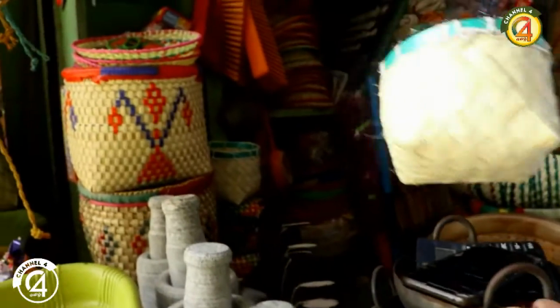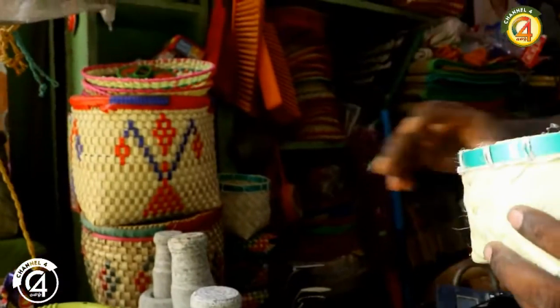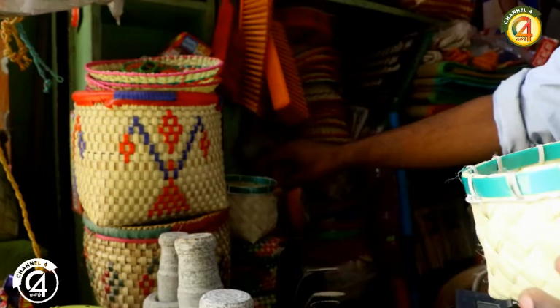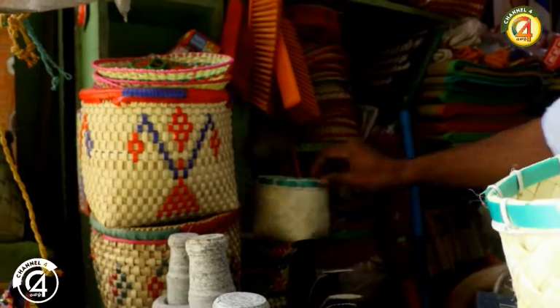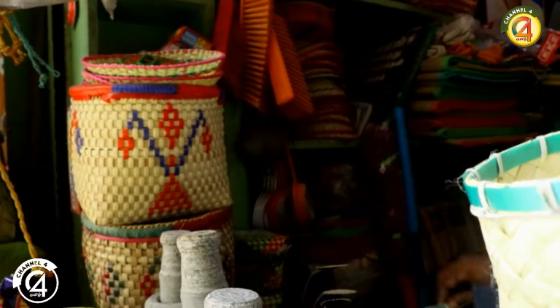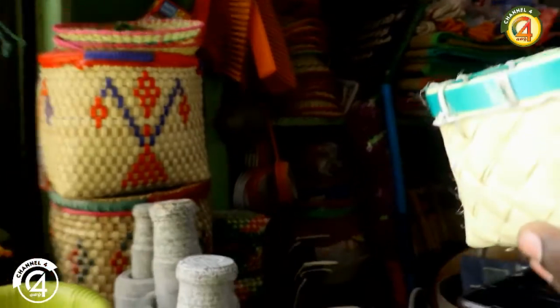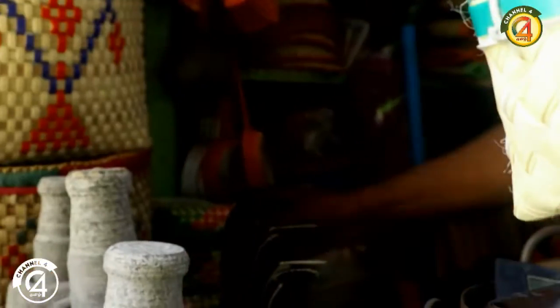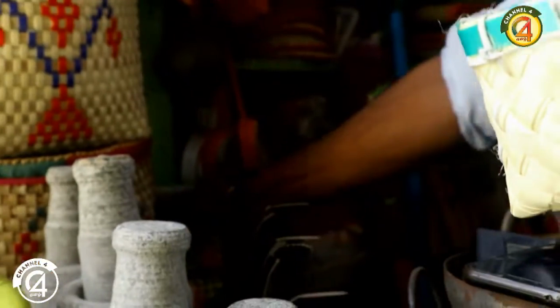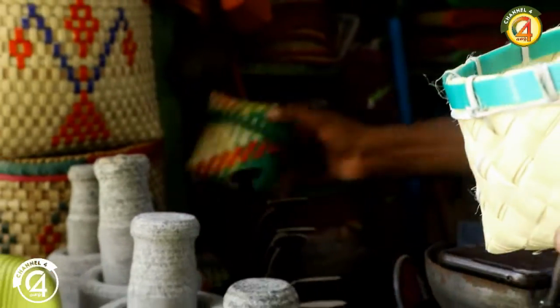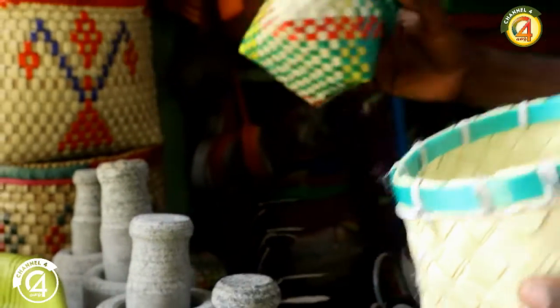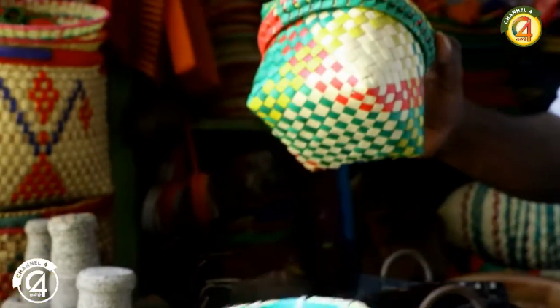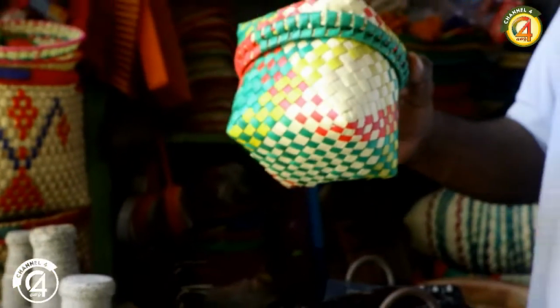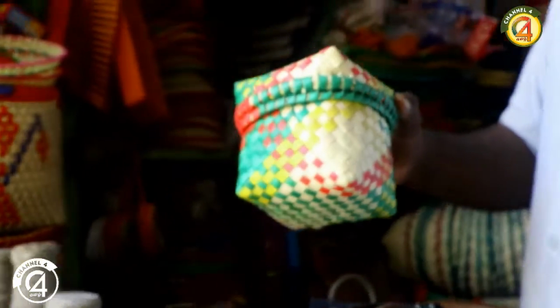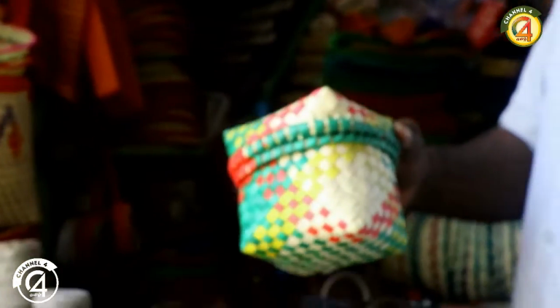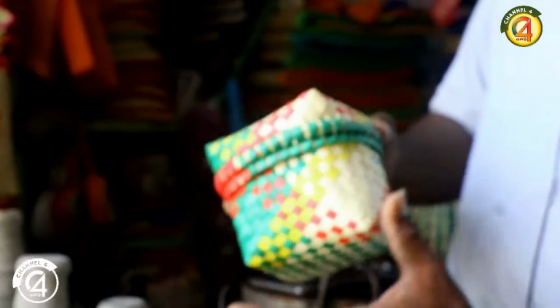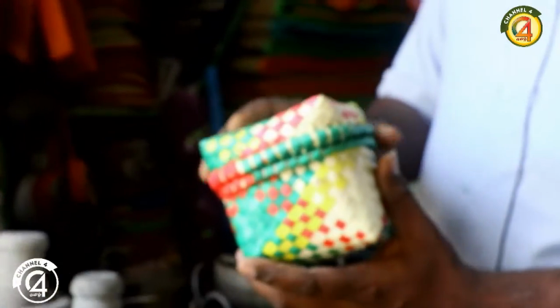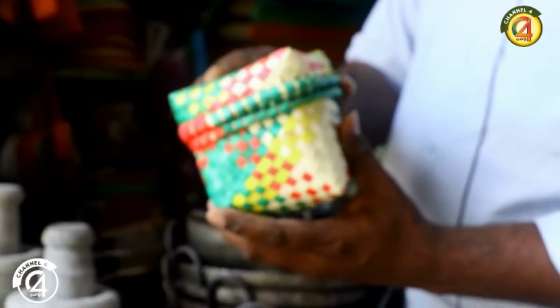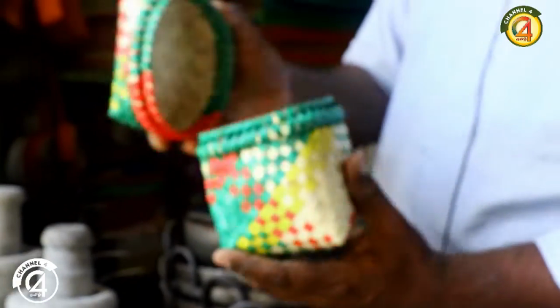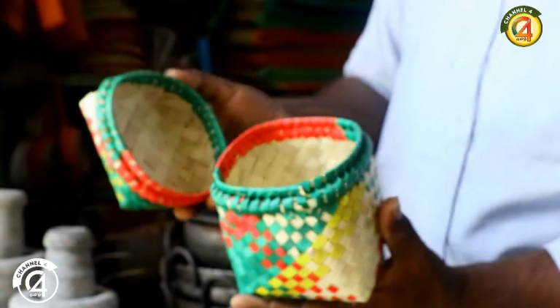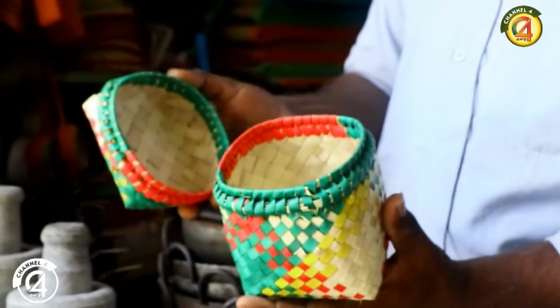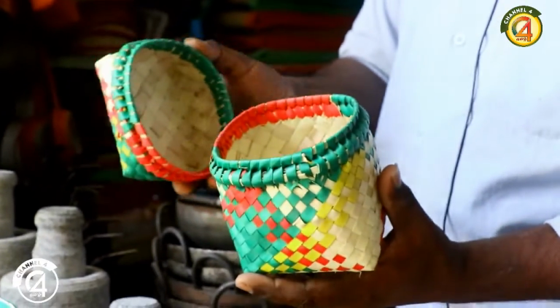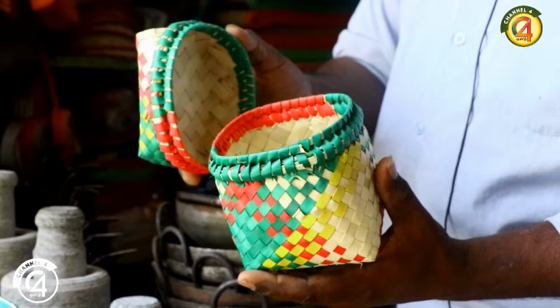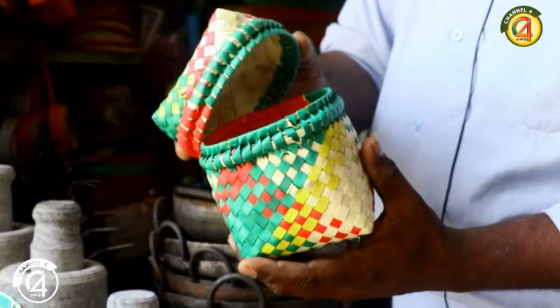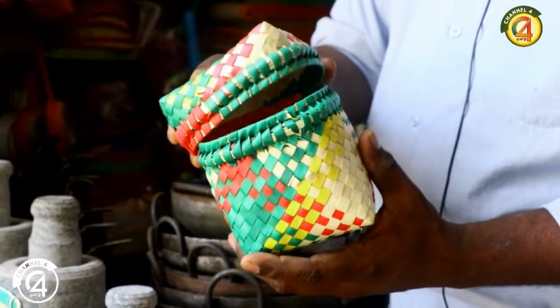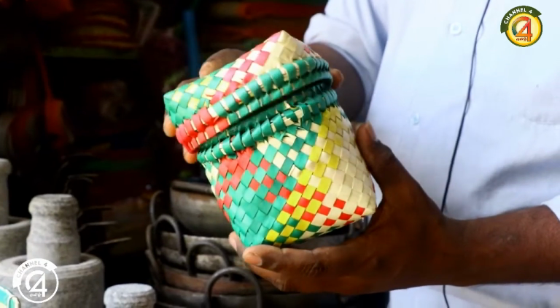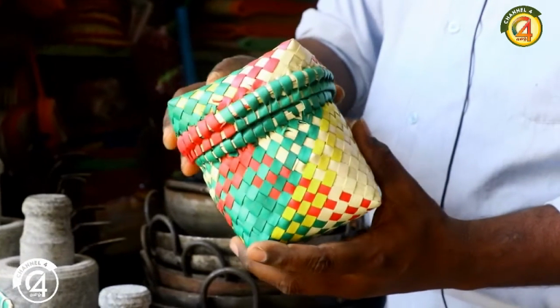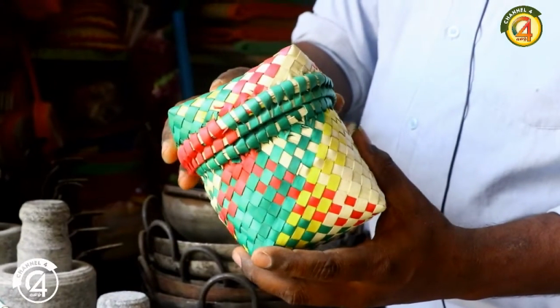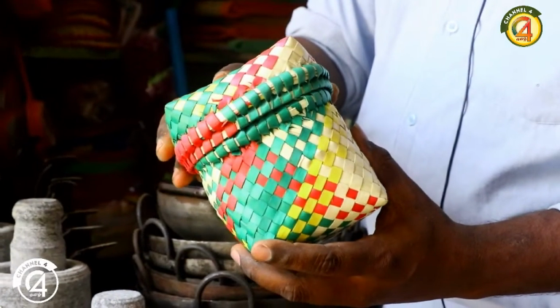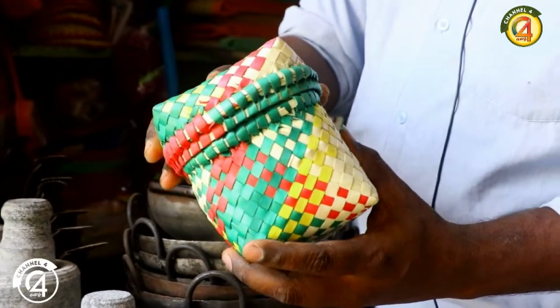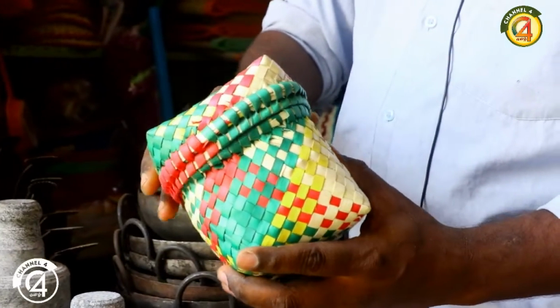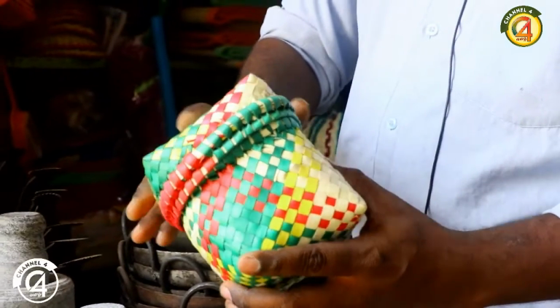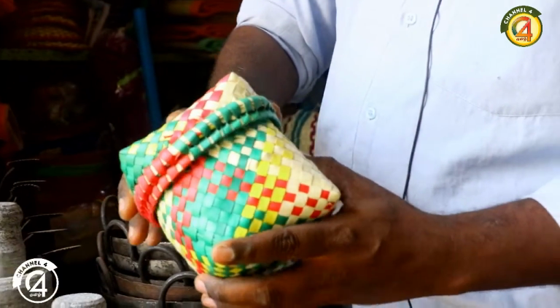There are two types: white and color. I have 3 types. I use them and it is good.